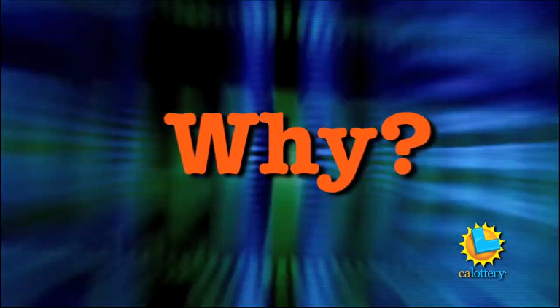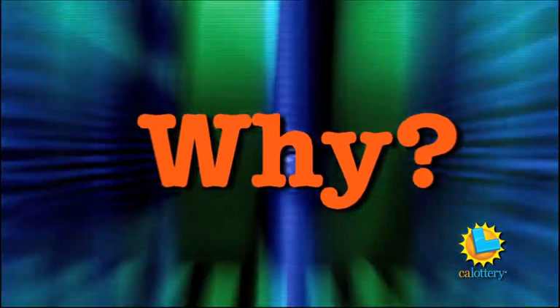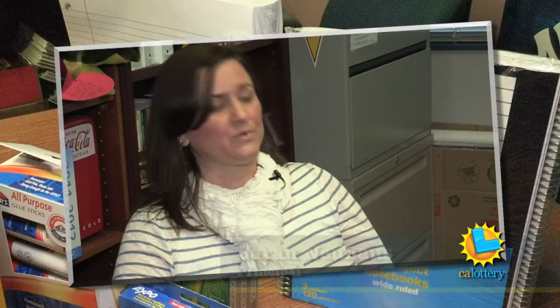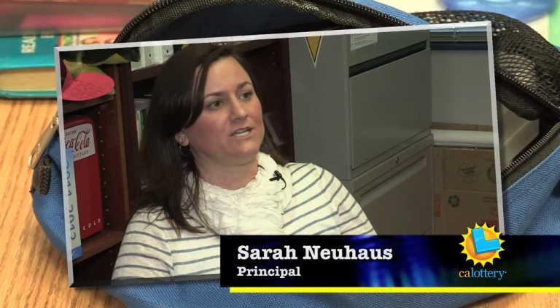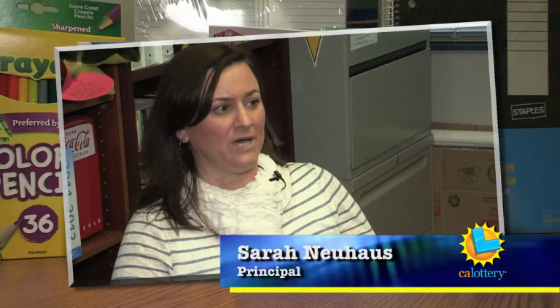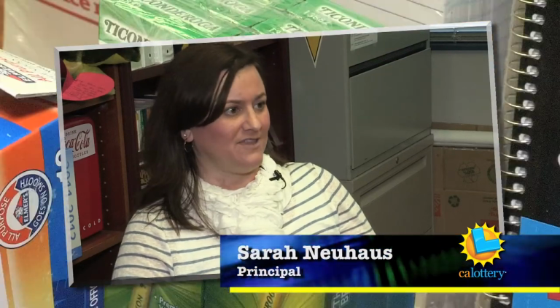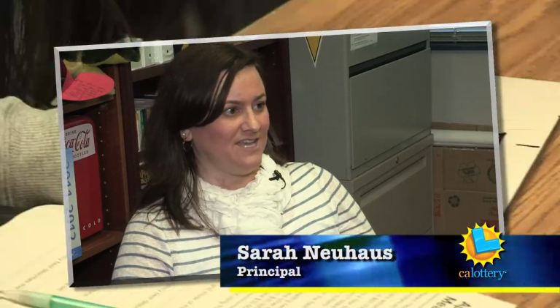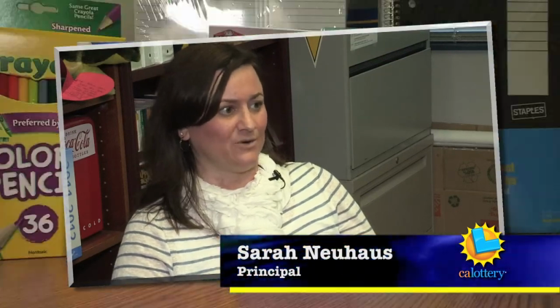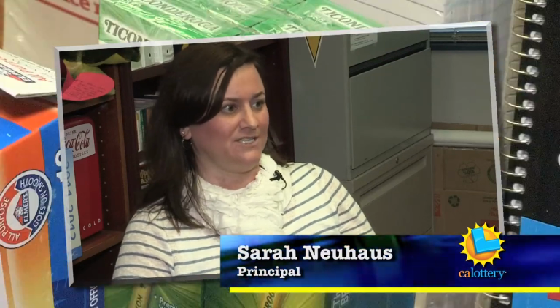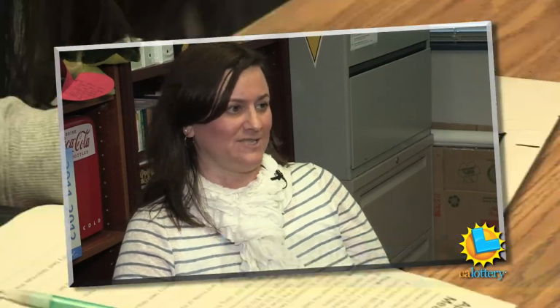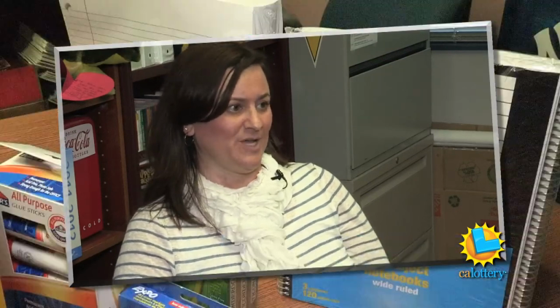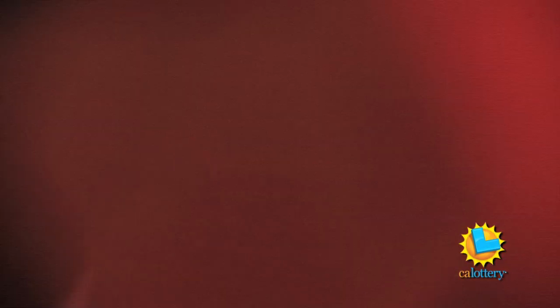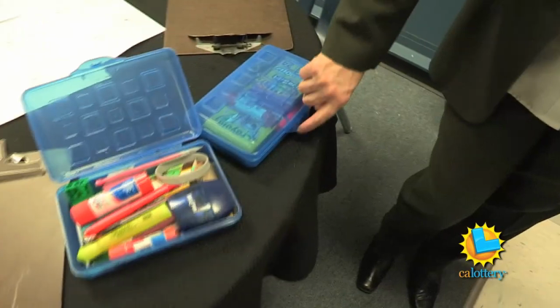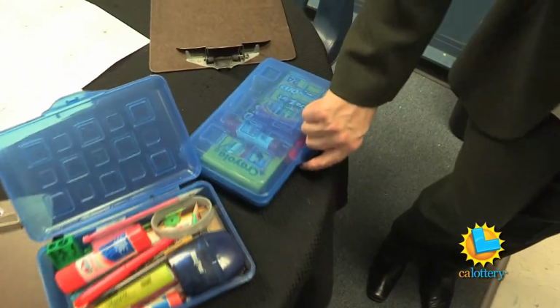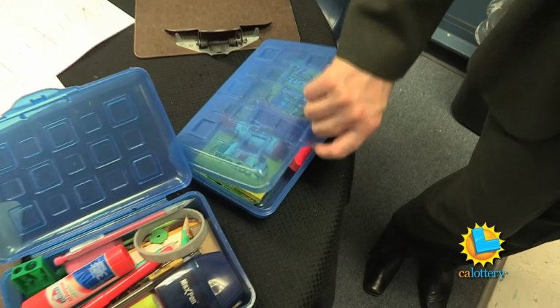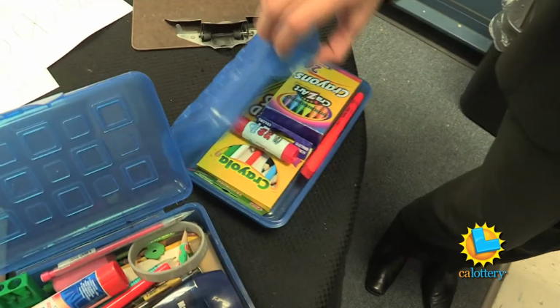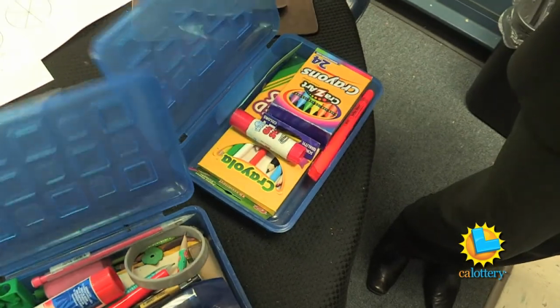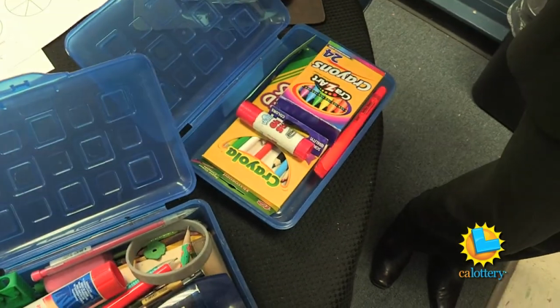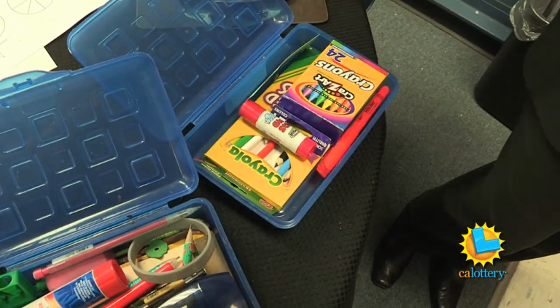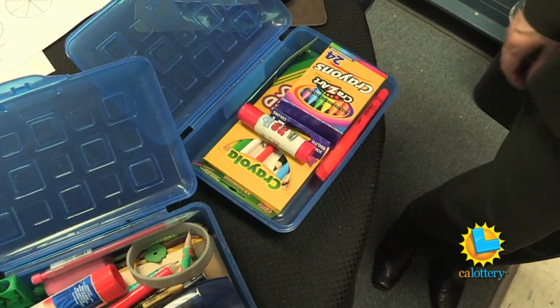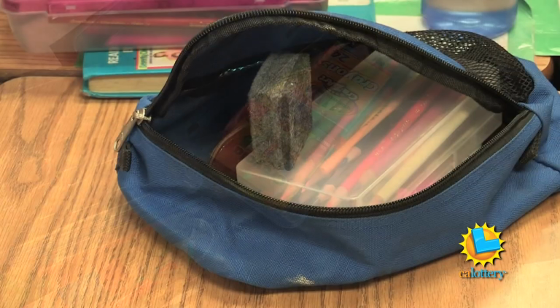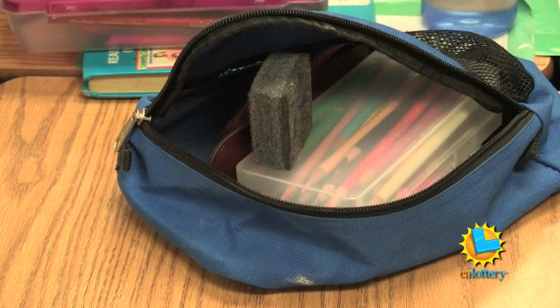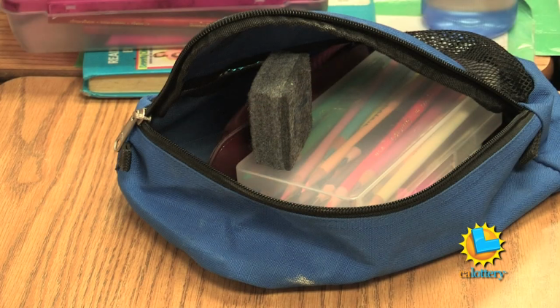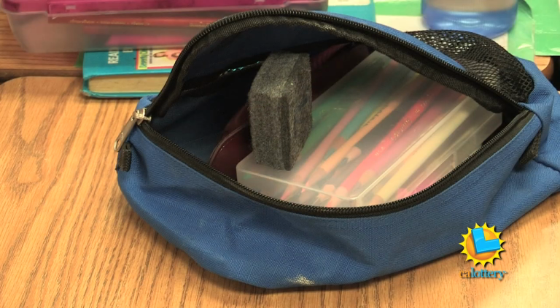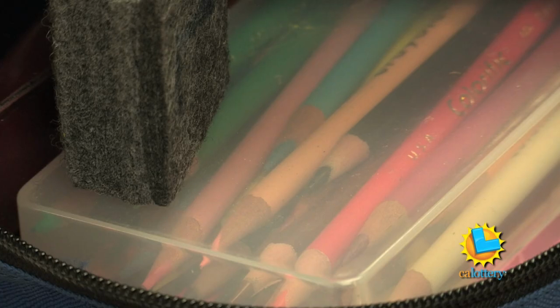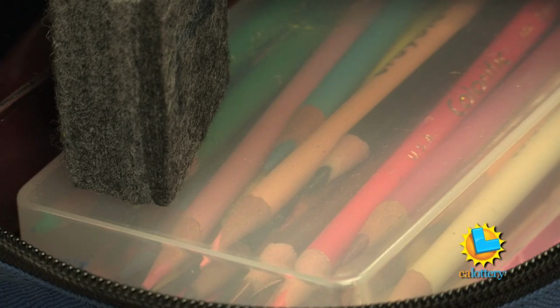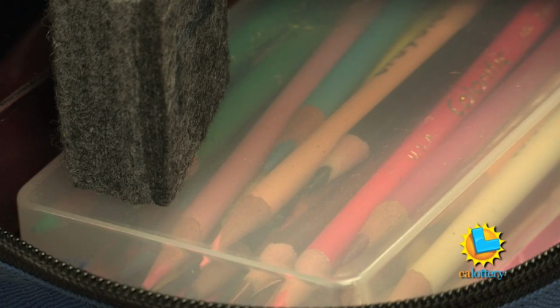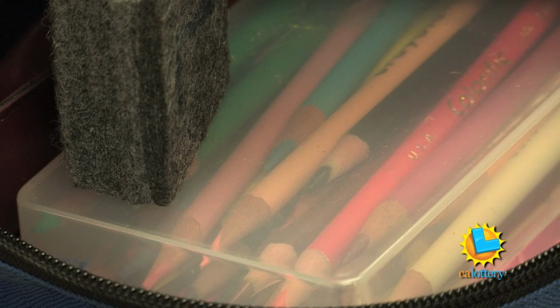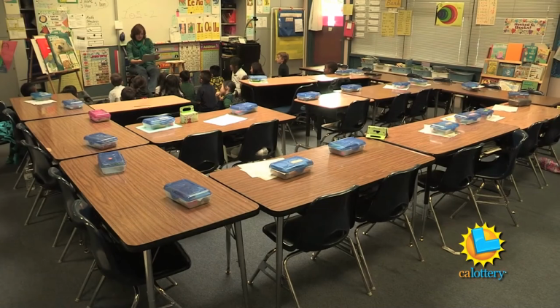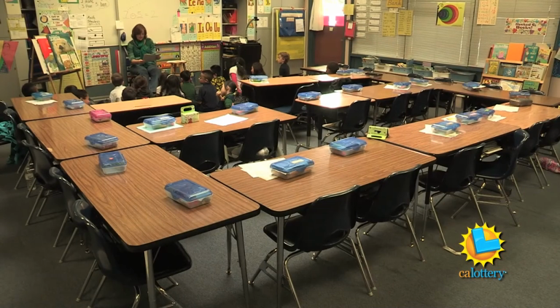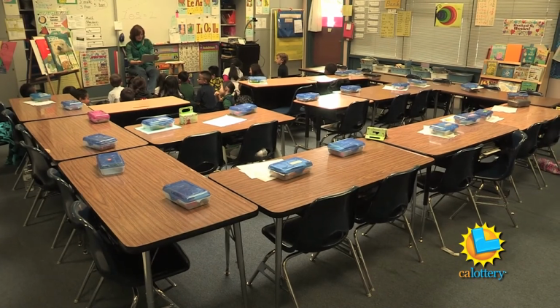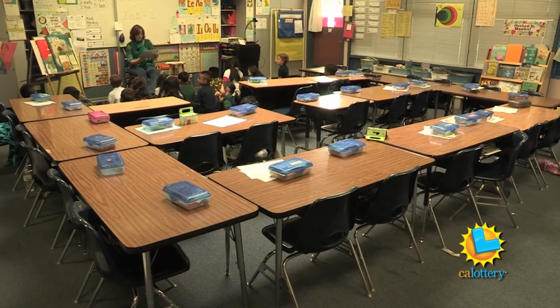It's pretty much embedded within their day that they're going to need to use these supplies. So the school makes sure that each student has their own box filled with the necessary school supplies. And for the families that can afford to, they purchase their own.